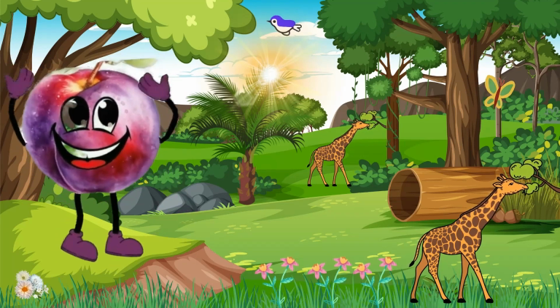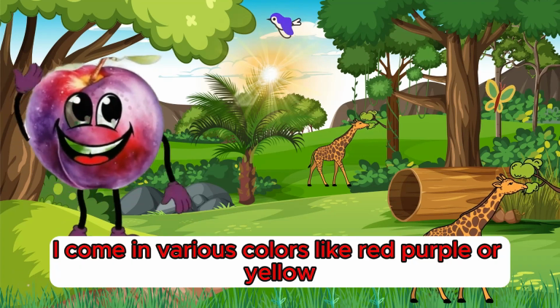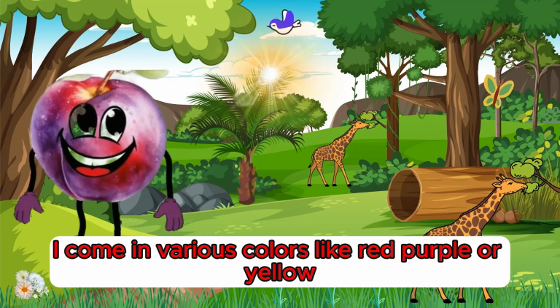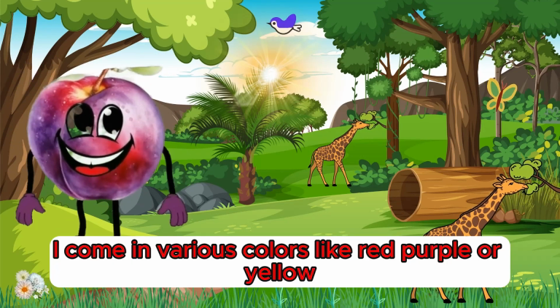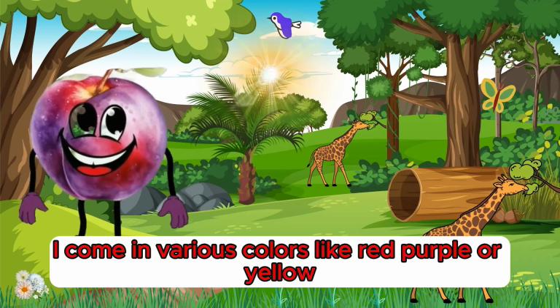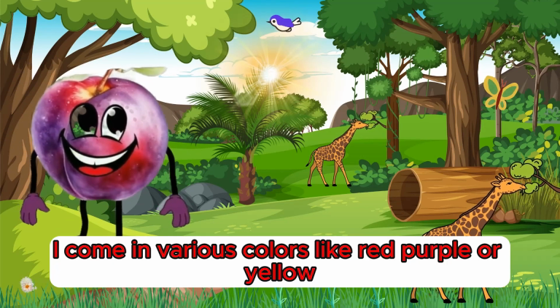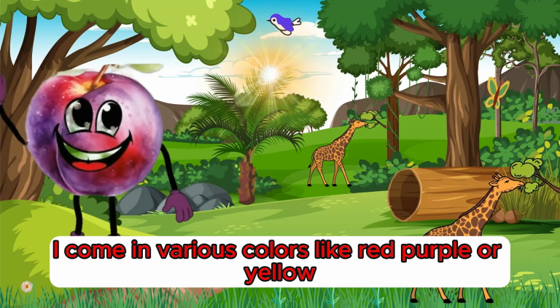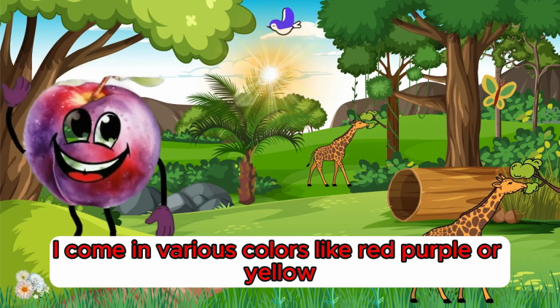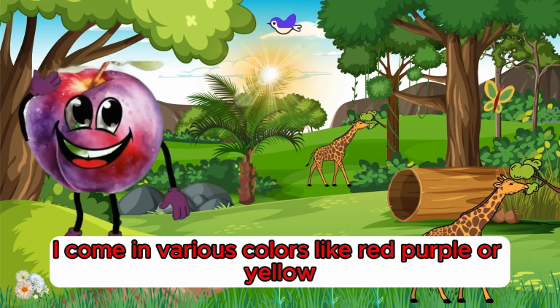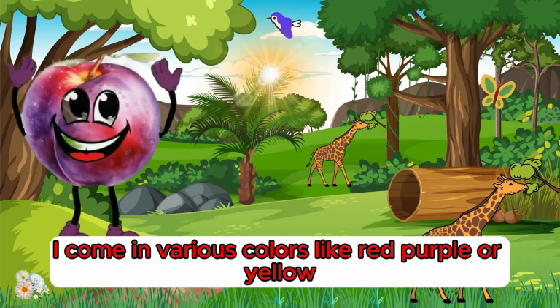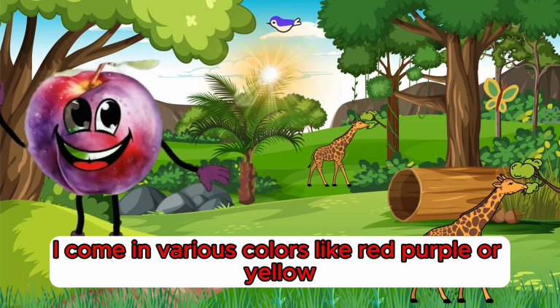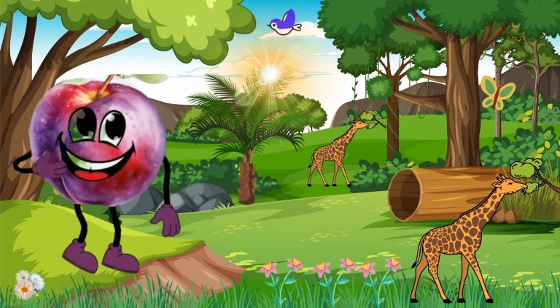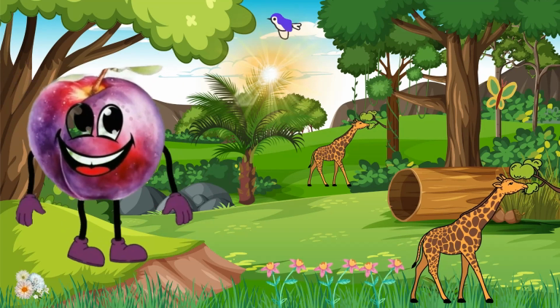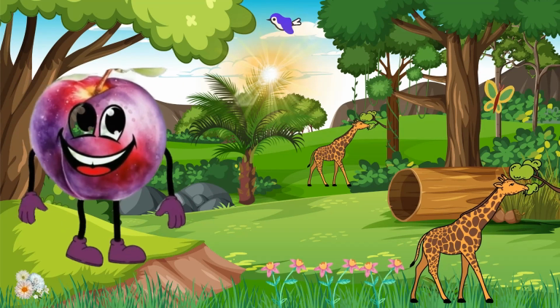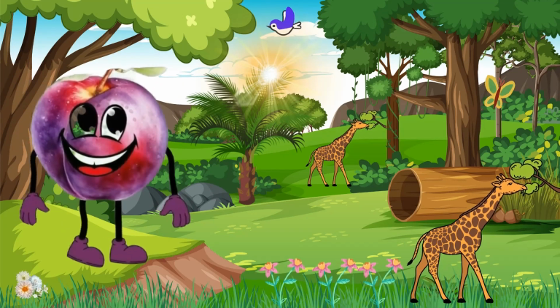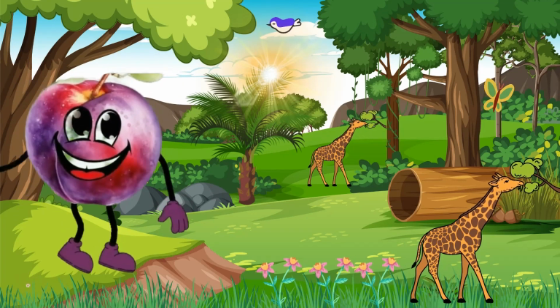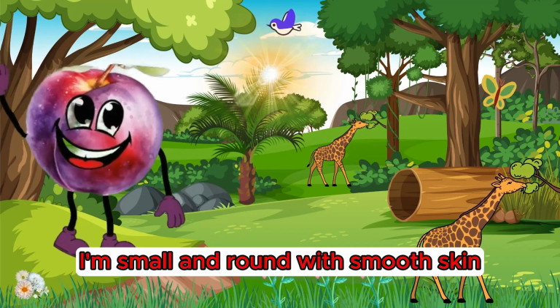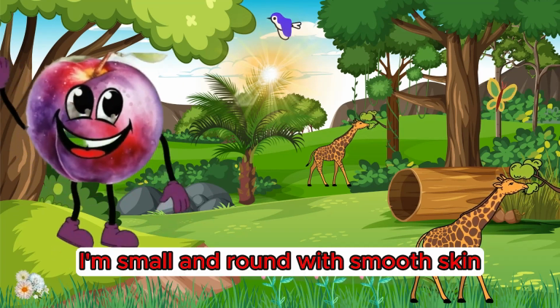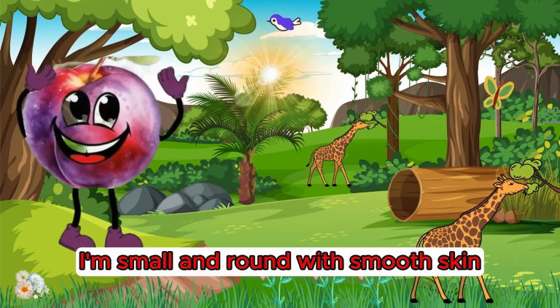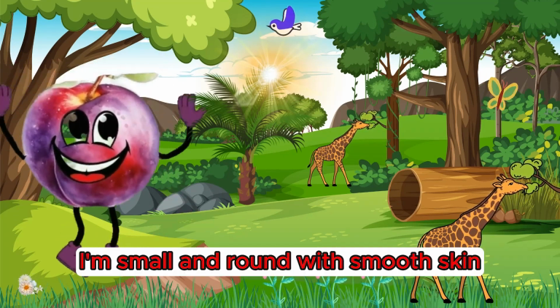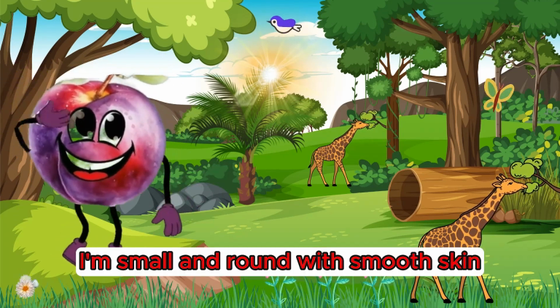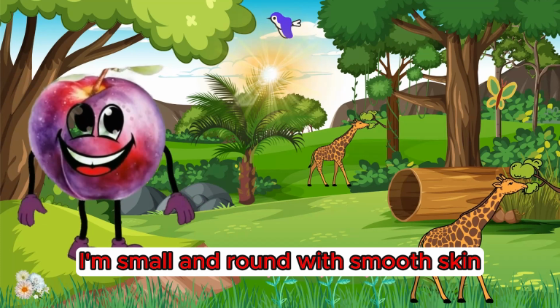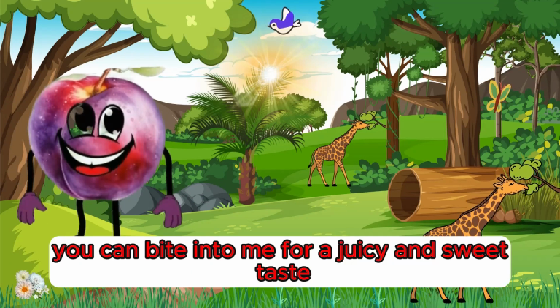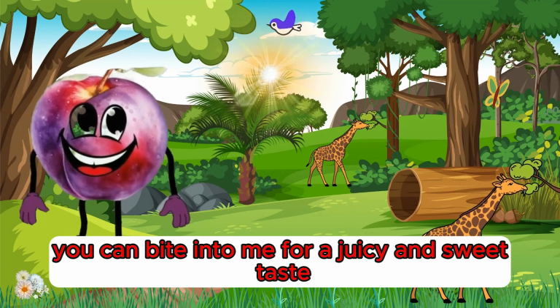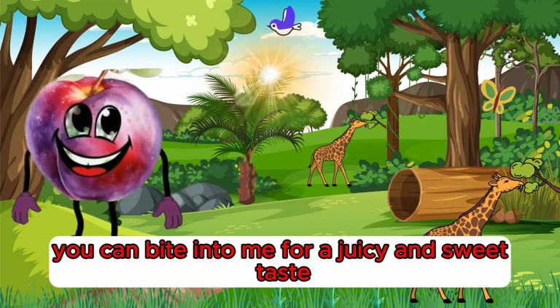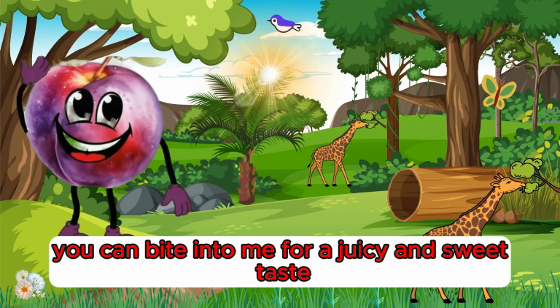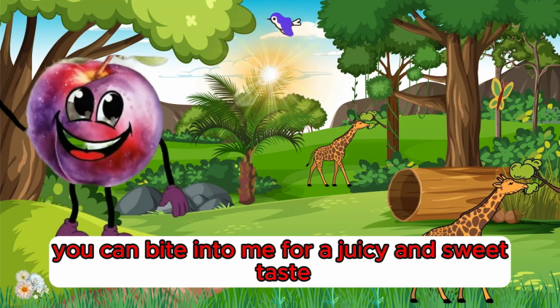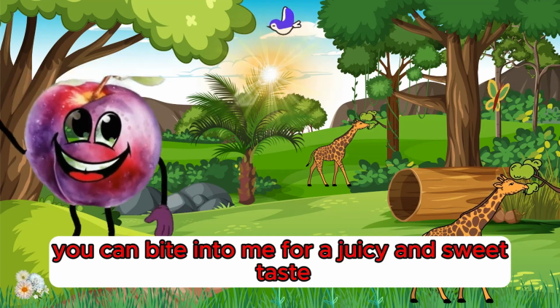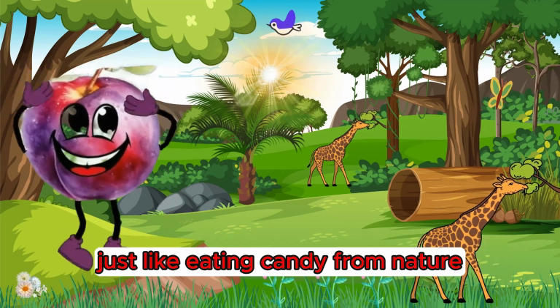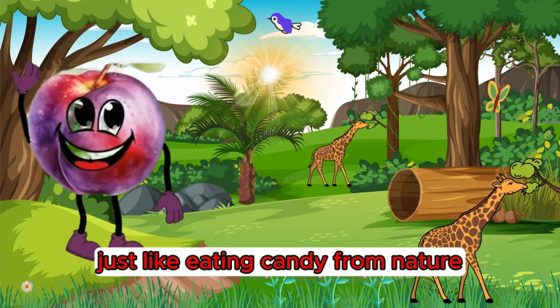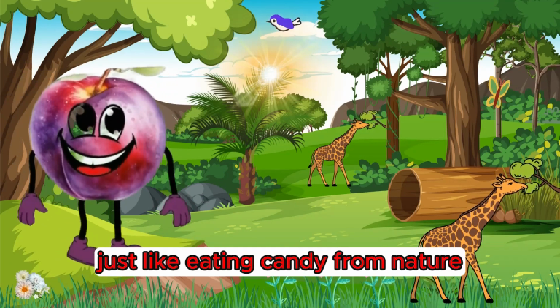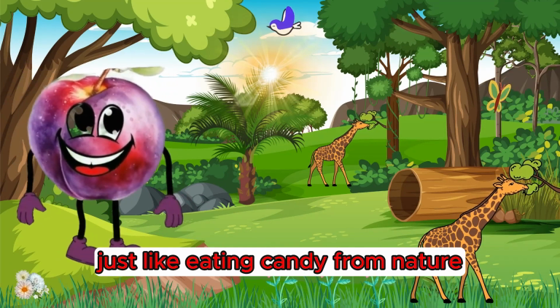I come in various colors like red, purple, or yellow. I'm small and round with smooth skin. You can bite into me for a juicy and sweet taste — just like eating candy from nature!